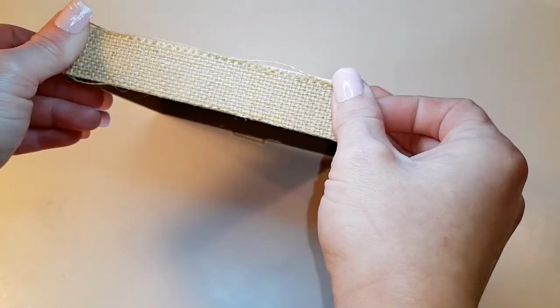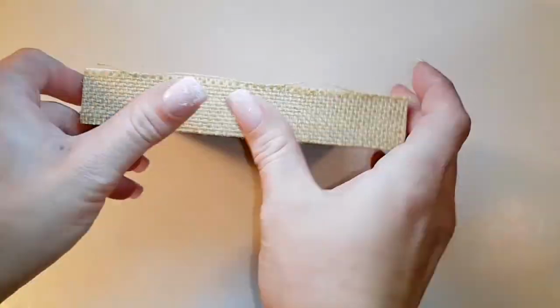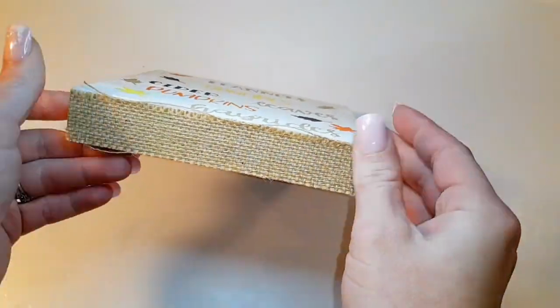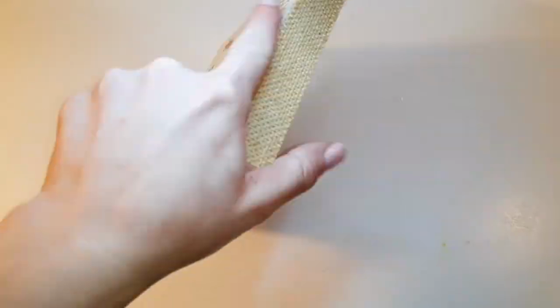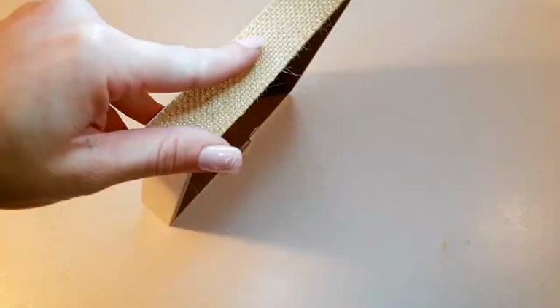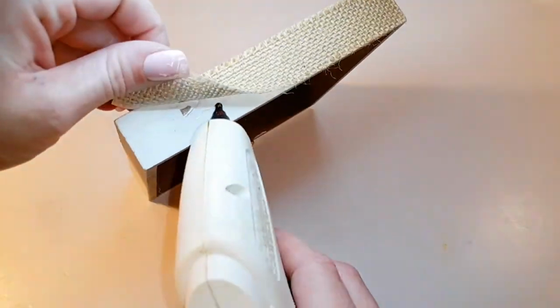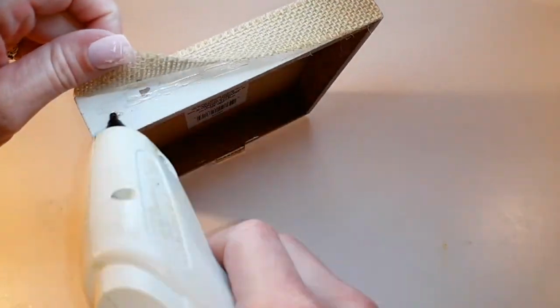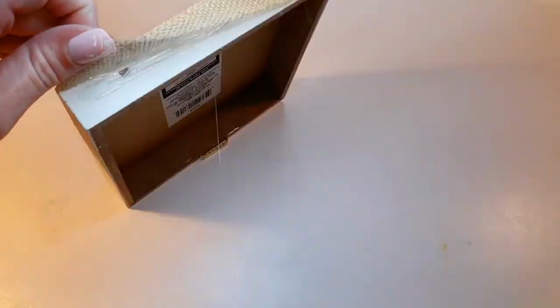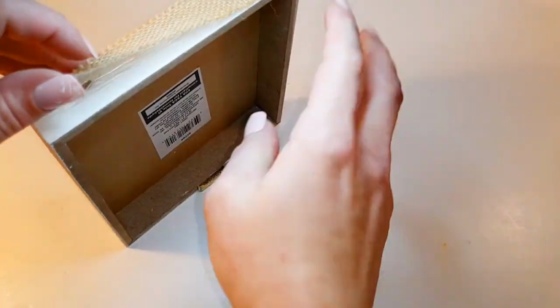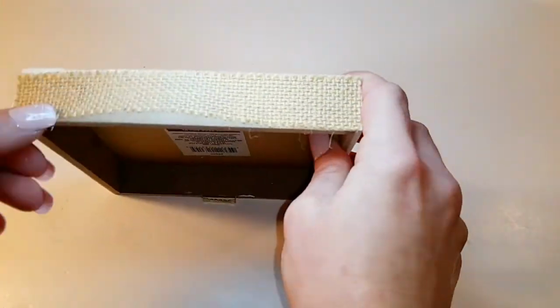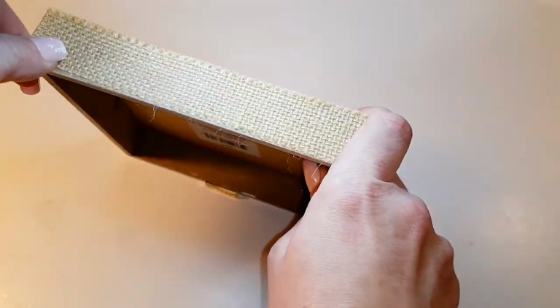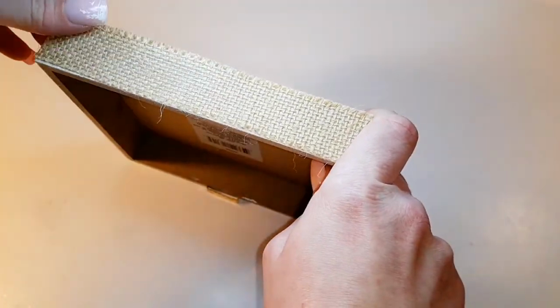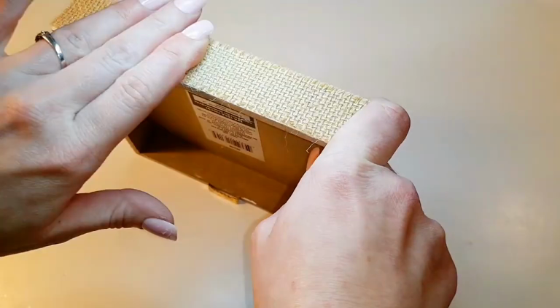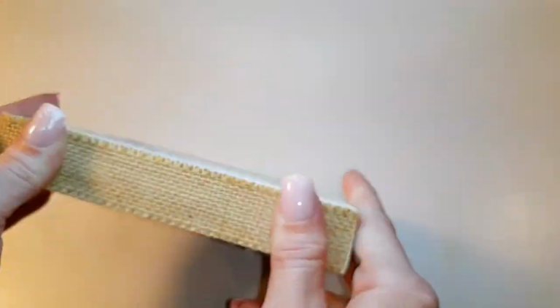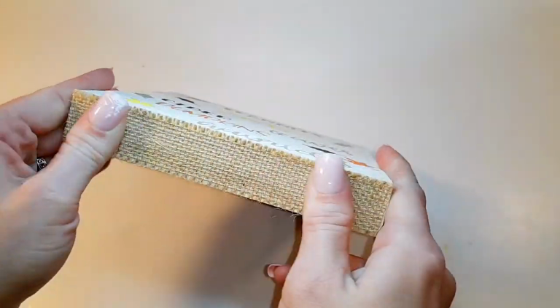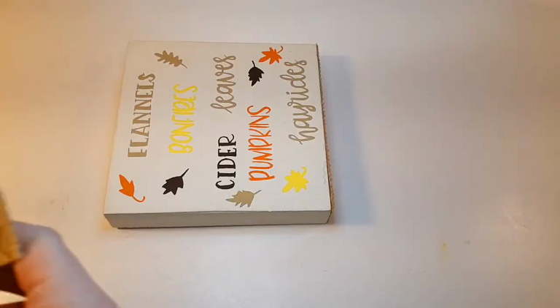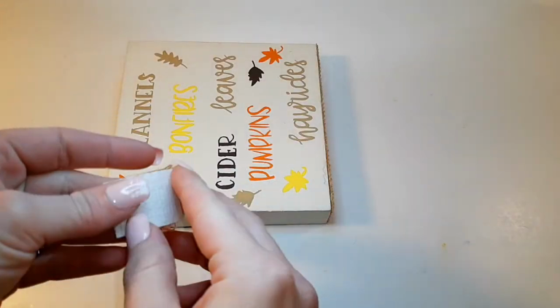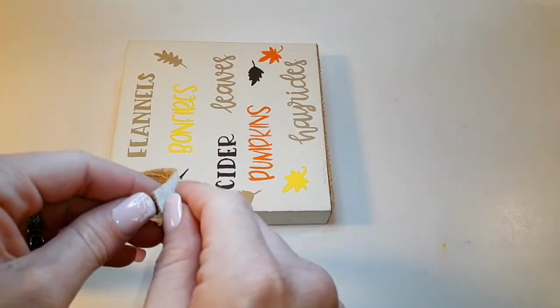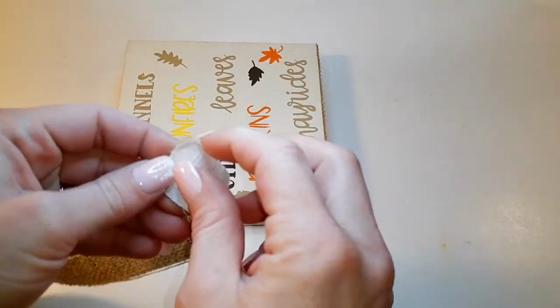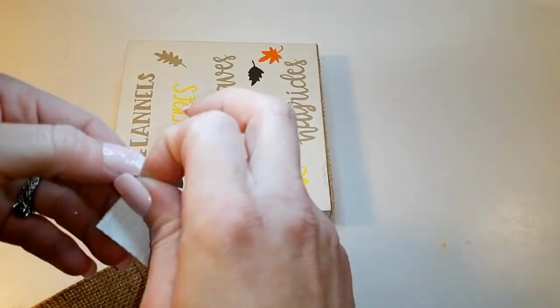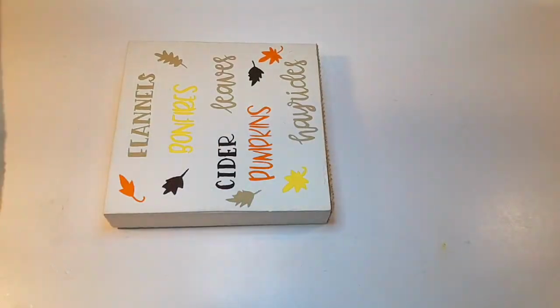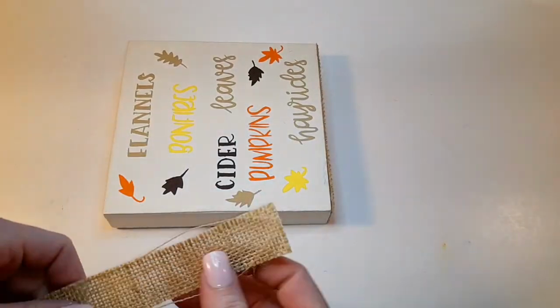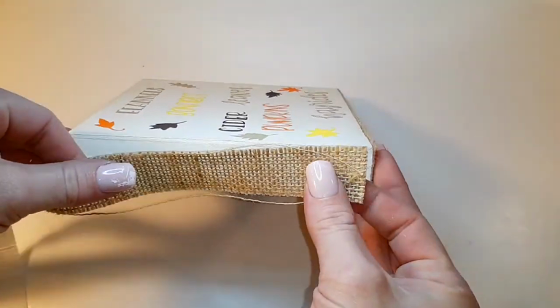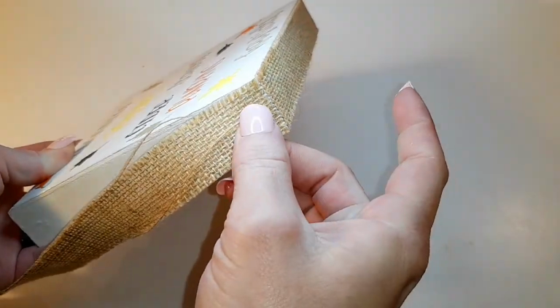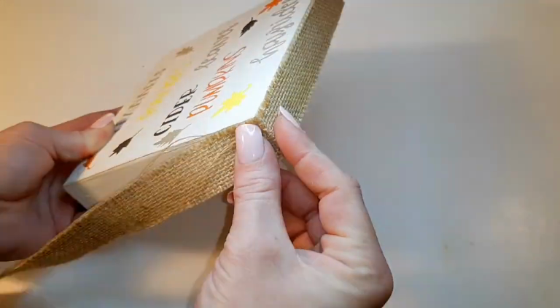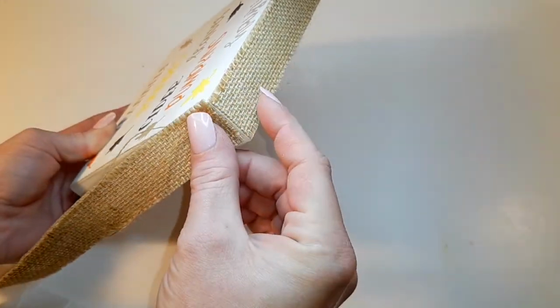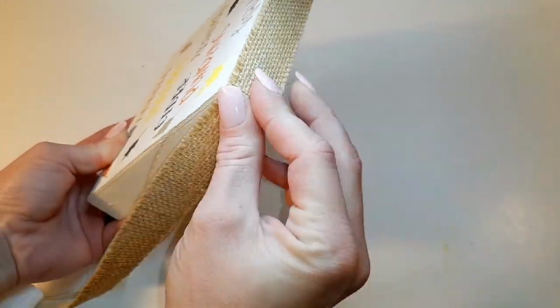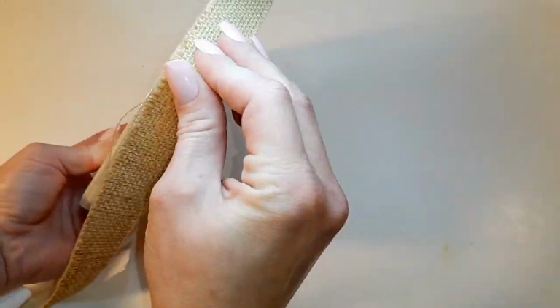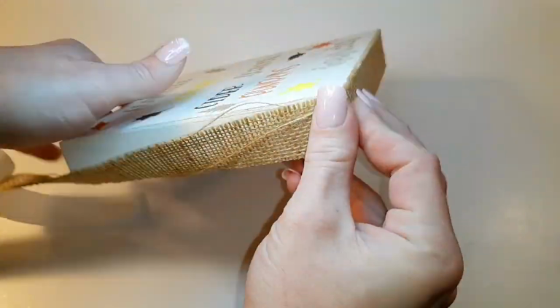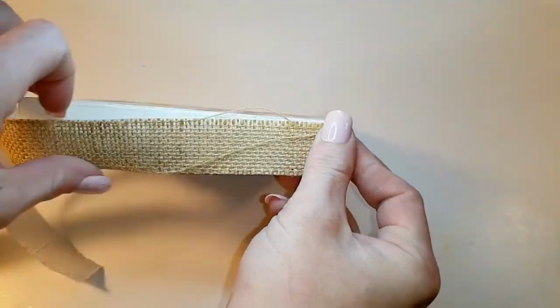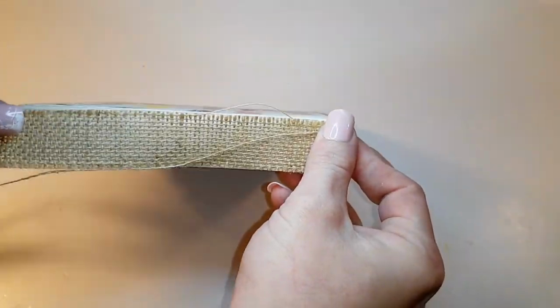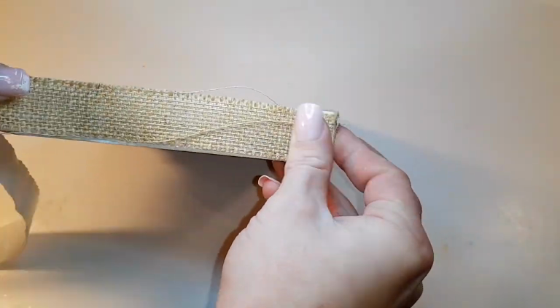Now I'm just using some burlap tape to put on the sides of this sign. I actually hot glued it down for the purpose of it staying on — it's not the best tape and it's kind of old. I'll add on the burlap tape and then I'll be back.